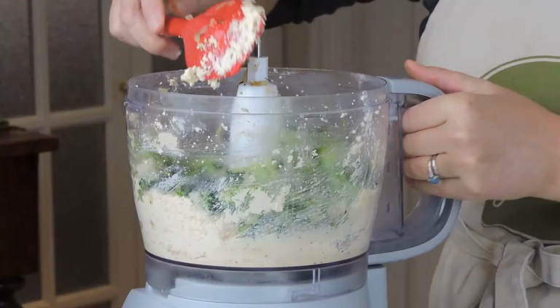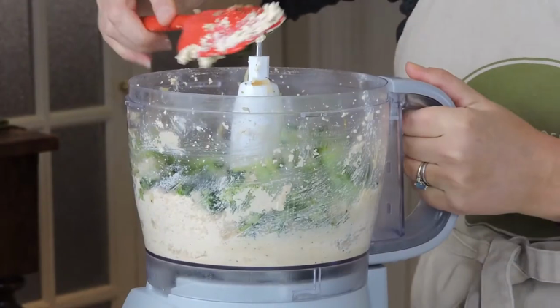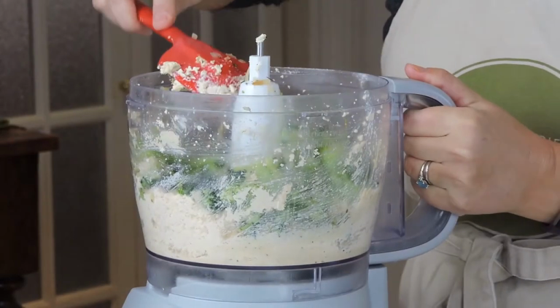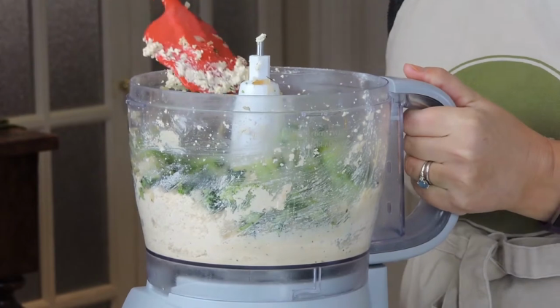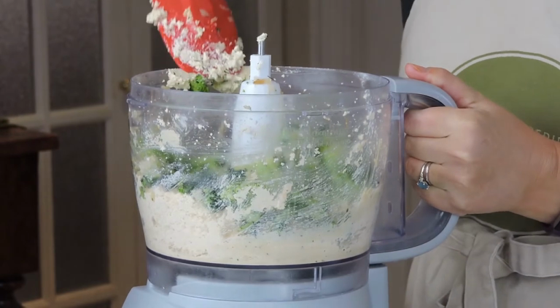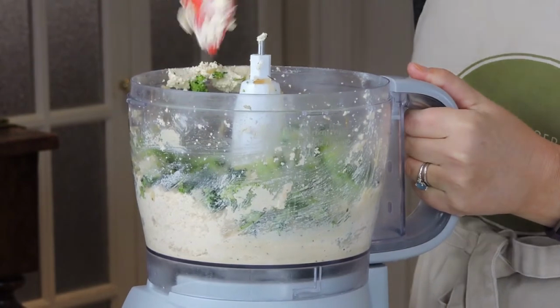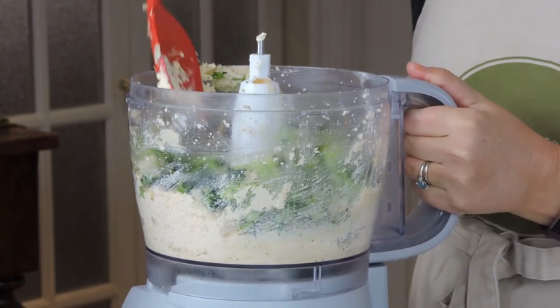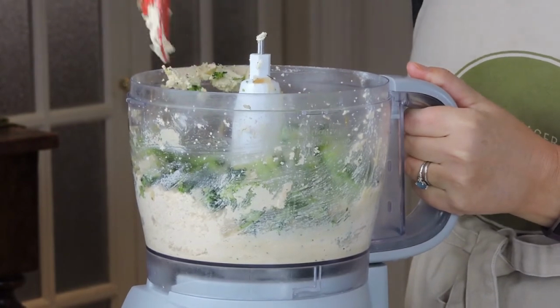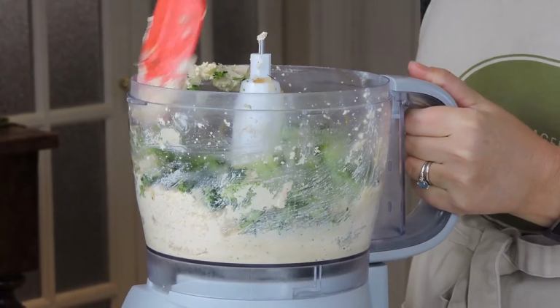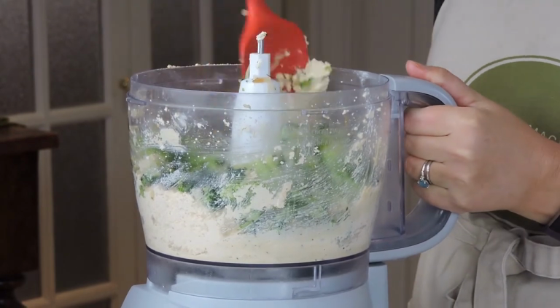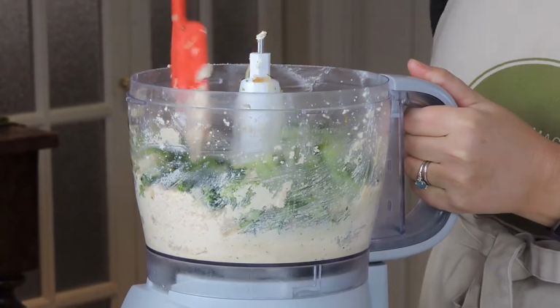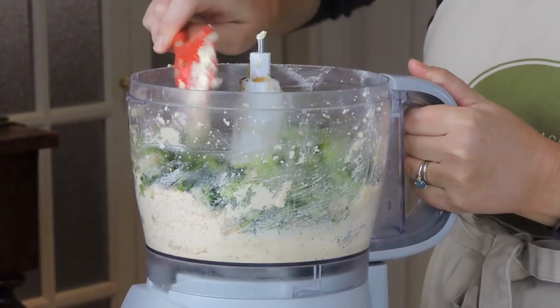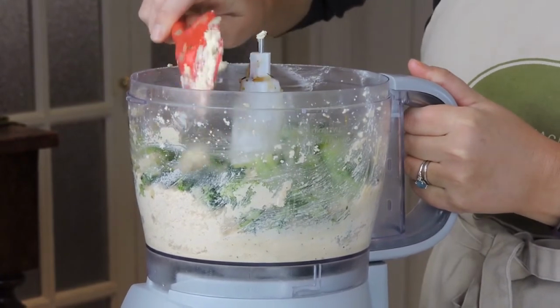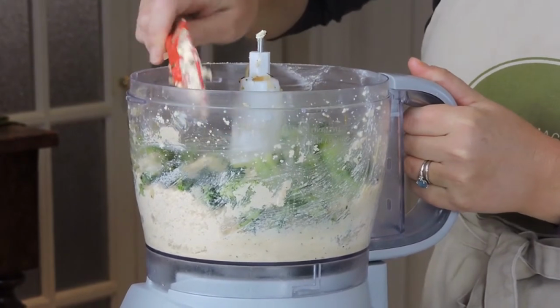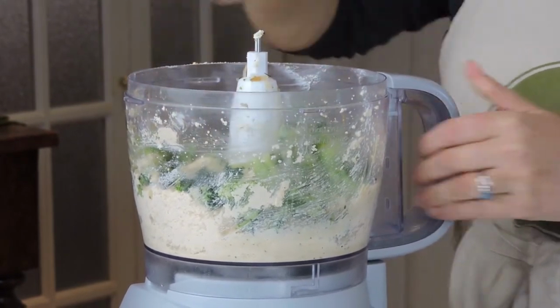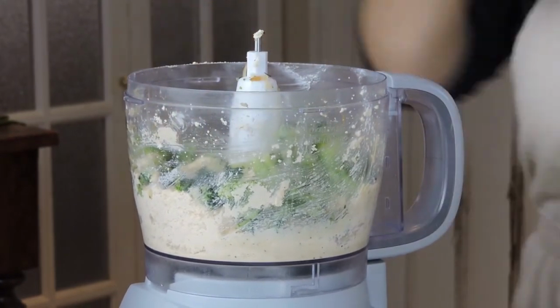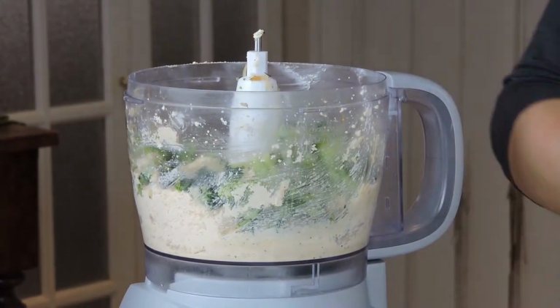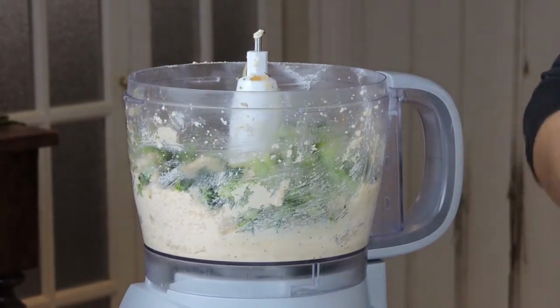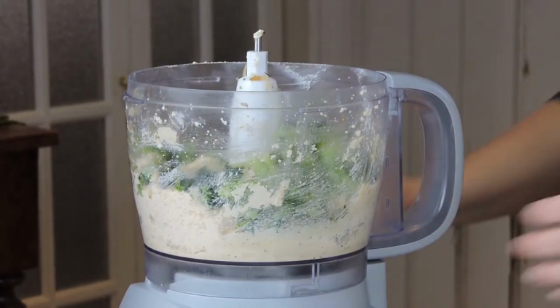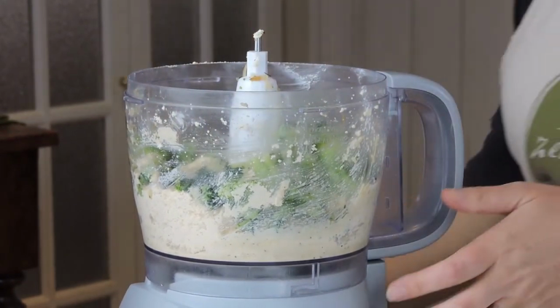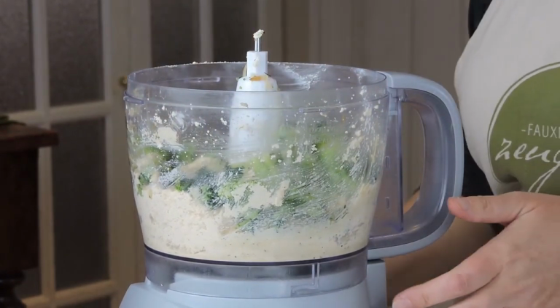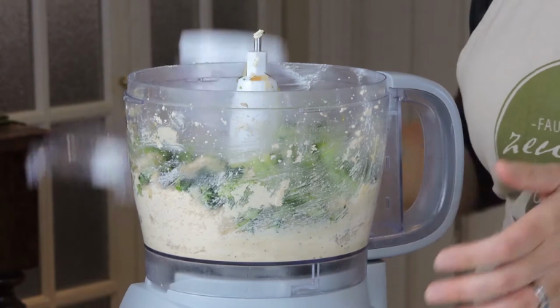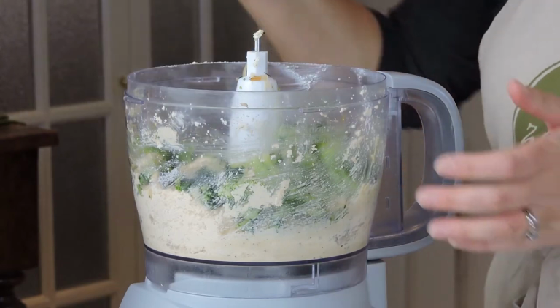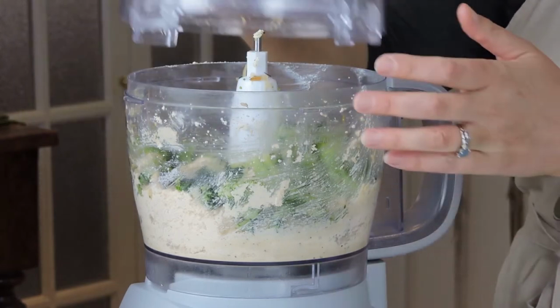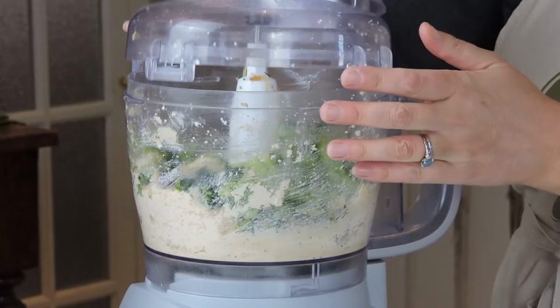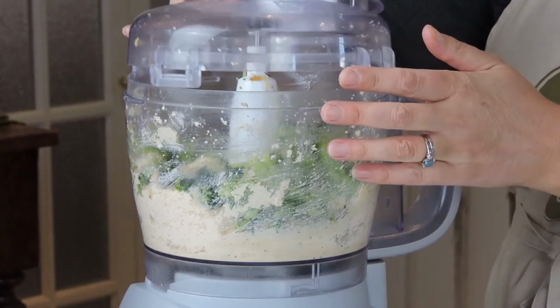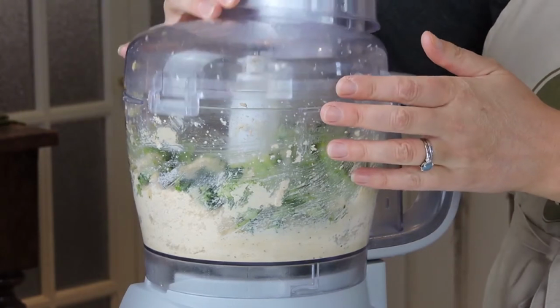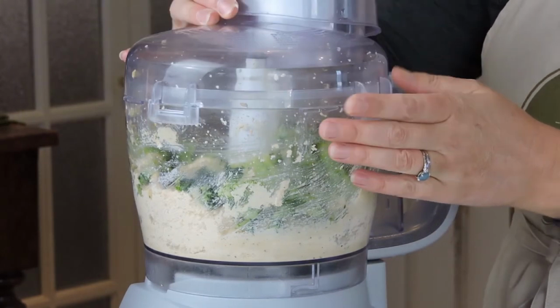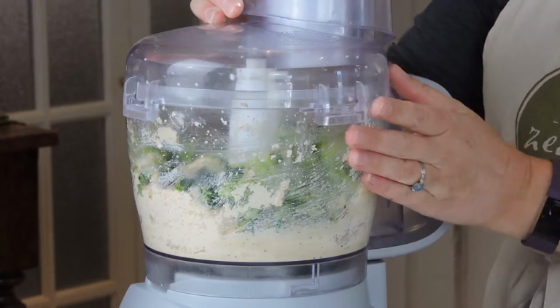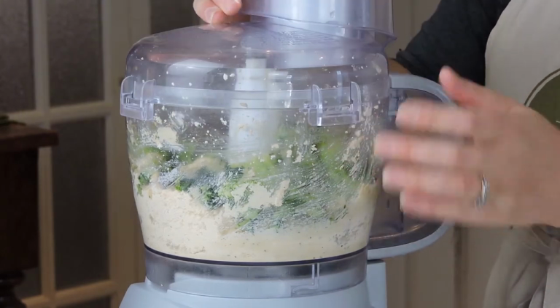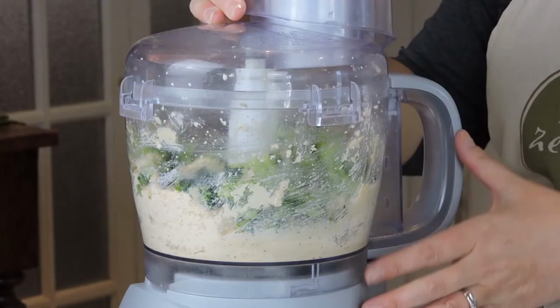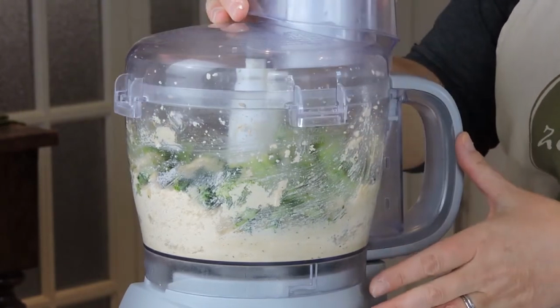I'm going to mix that up again — I don't want it to be completely smooth, but I want it to be a little chunky.